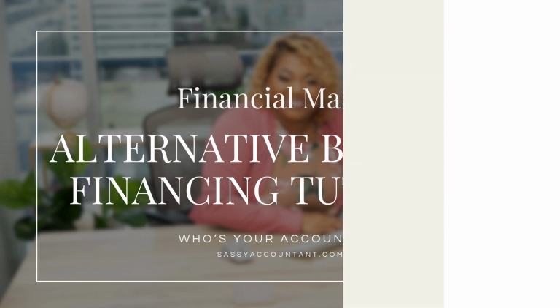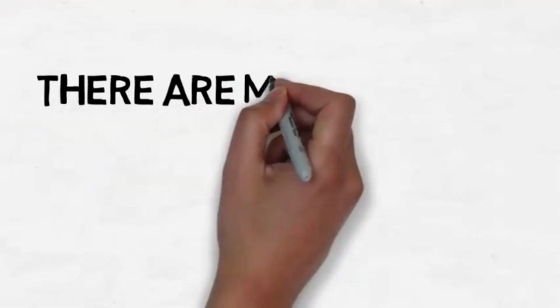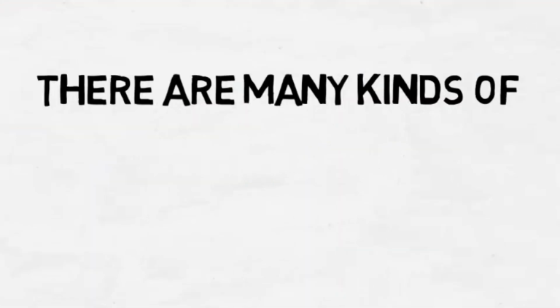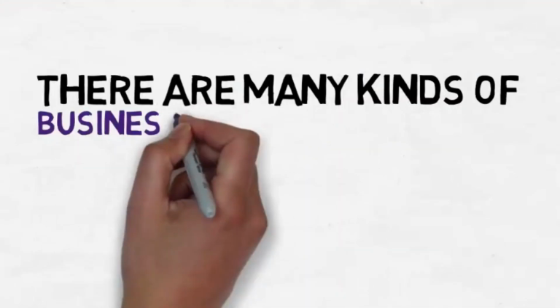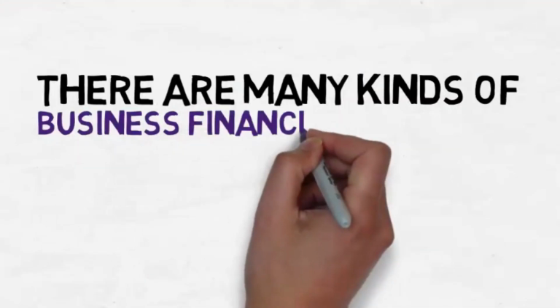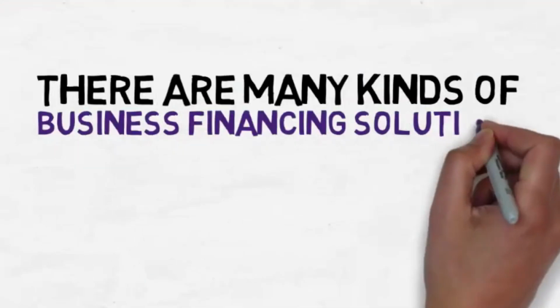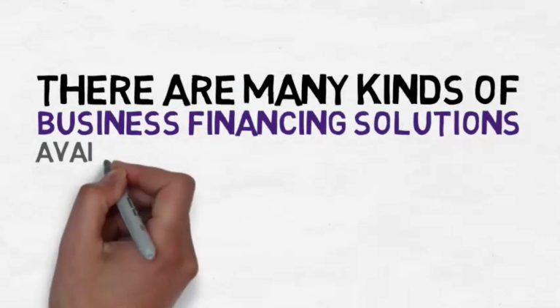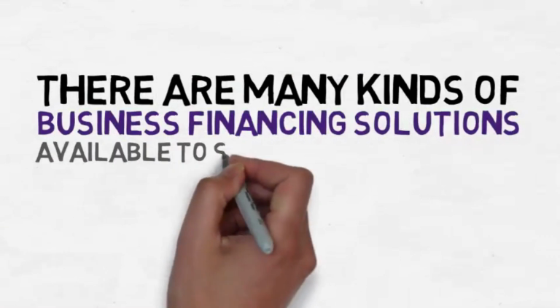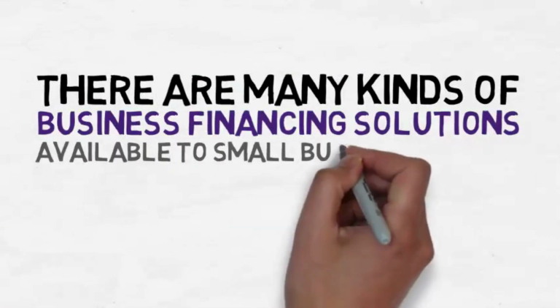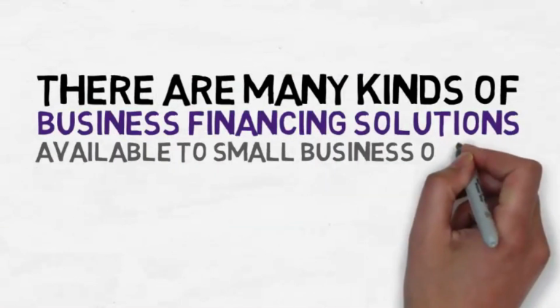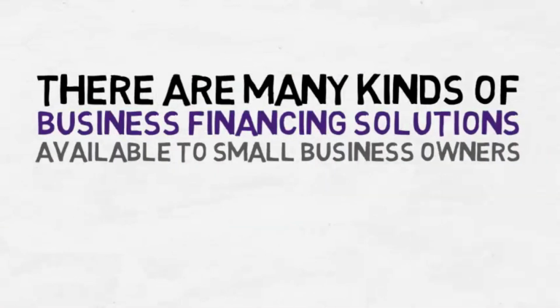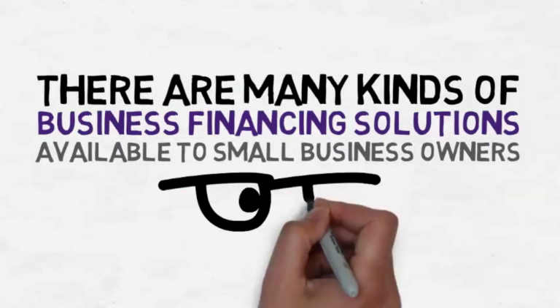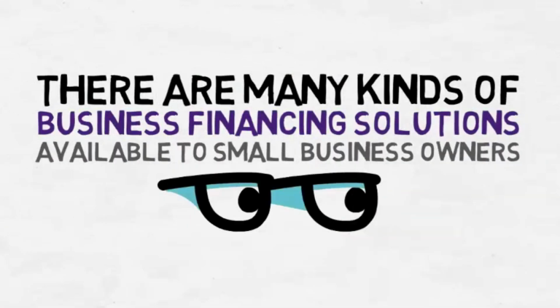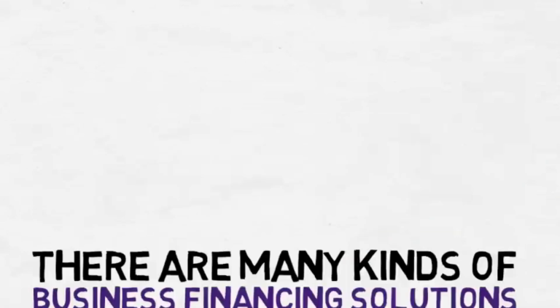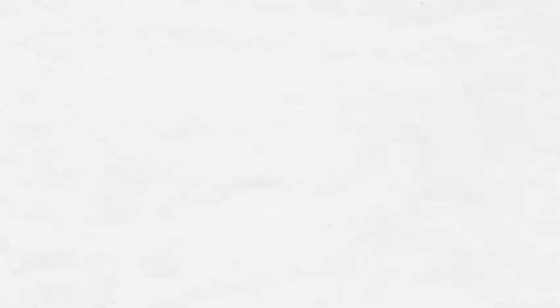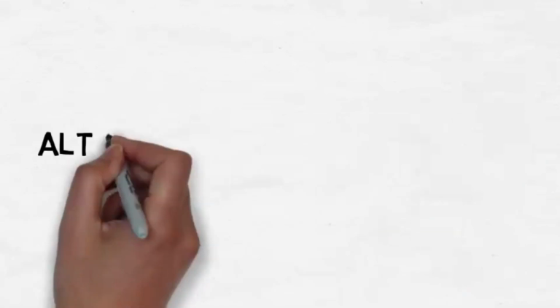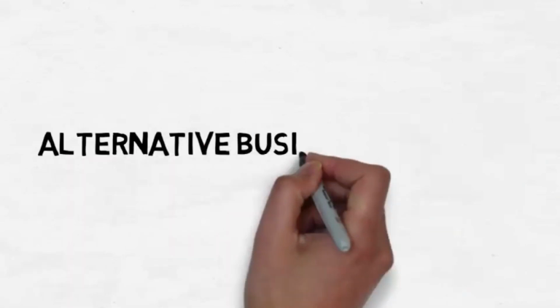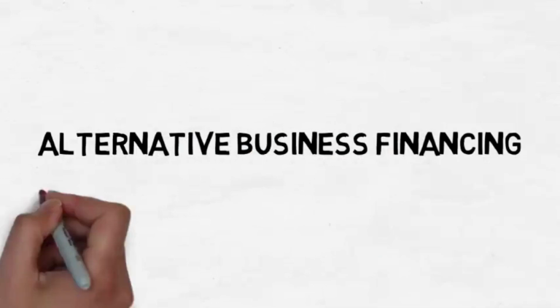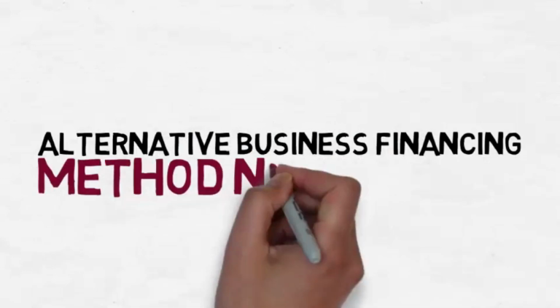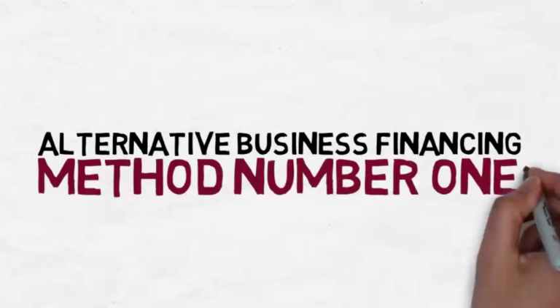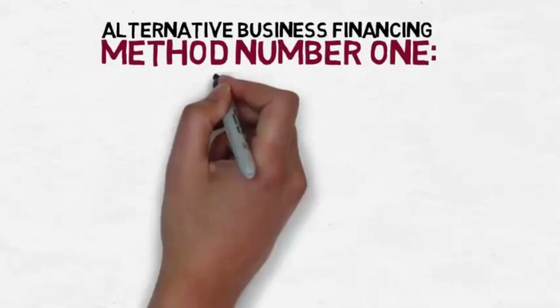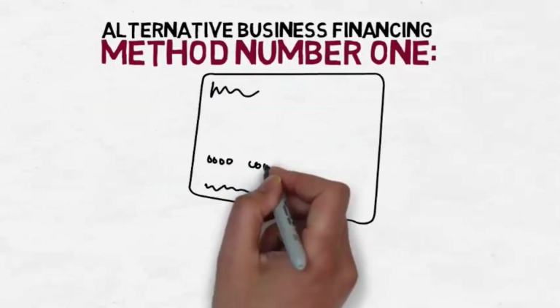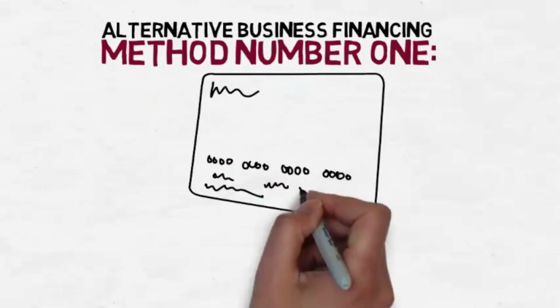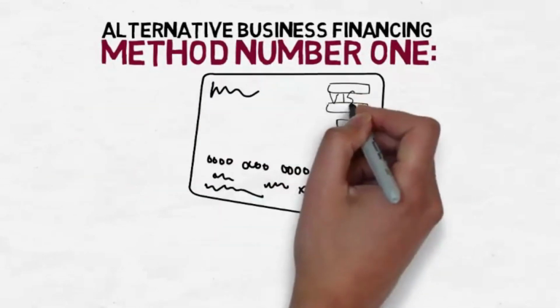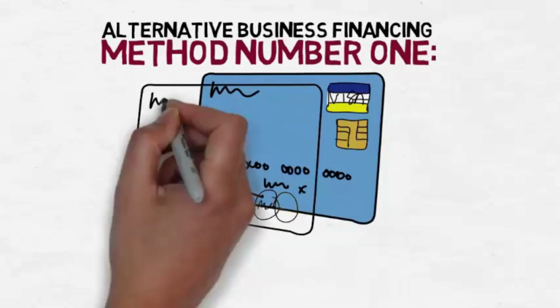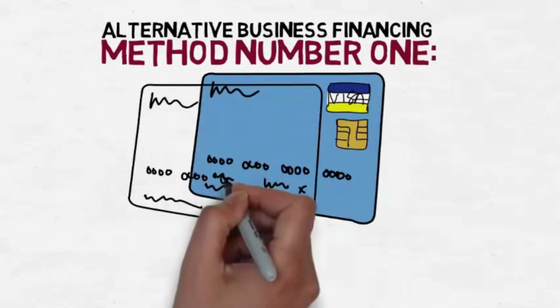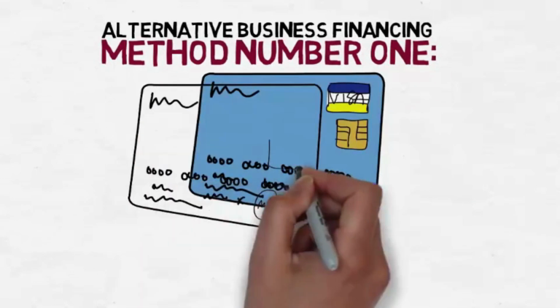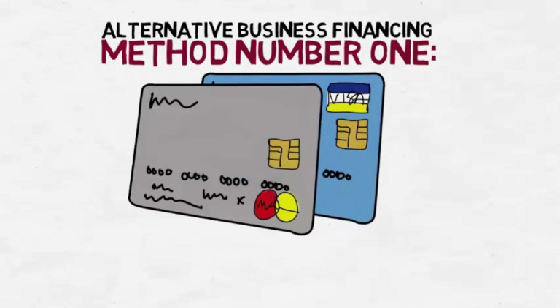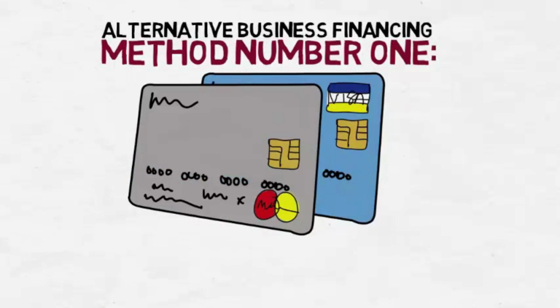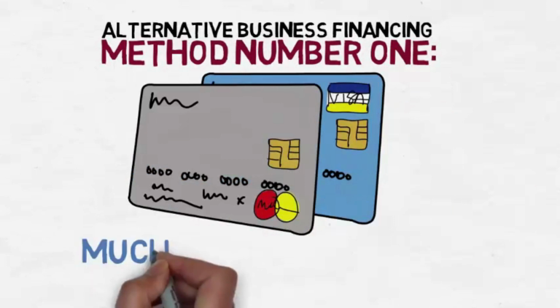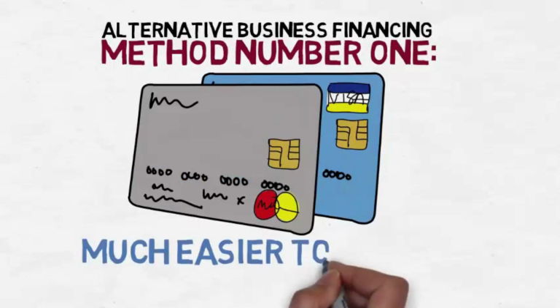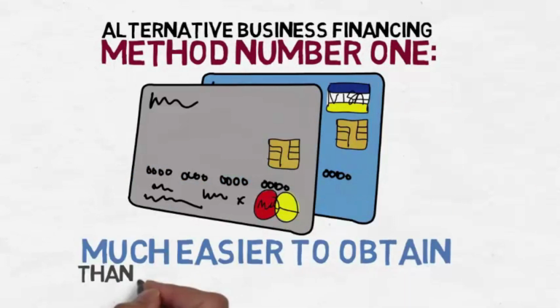There are many kinds of business financing solutions available to small business owners. Let's take a look at just a few. Alternative business financing method number one: credit cards. Business credit cards are actually much easier to obtain than normal business bank loans.